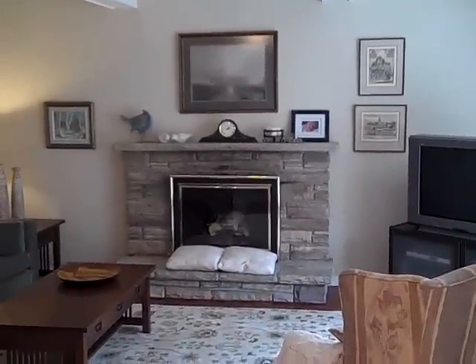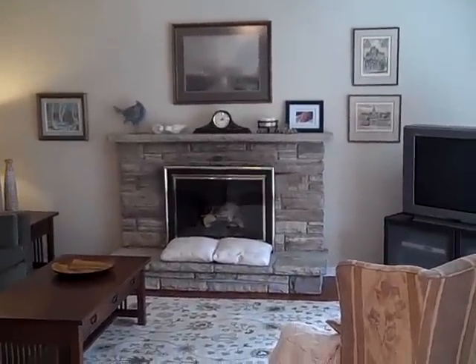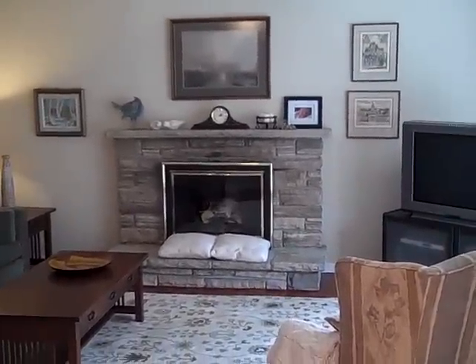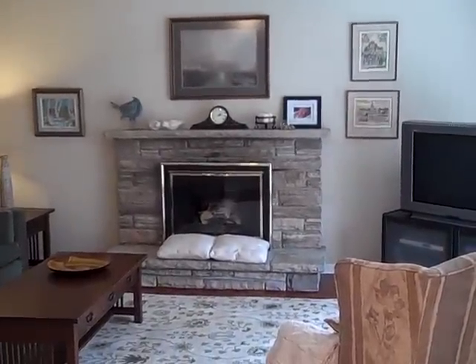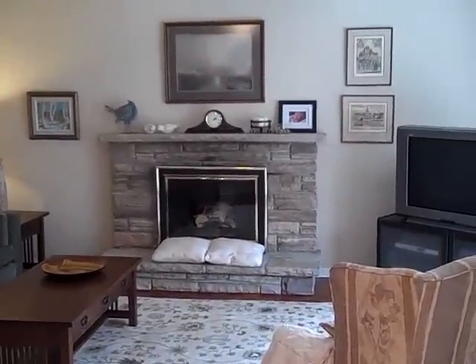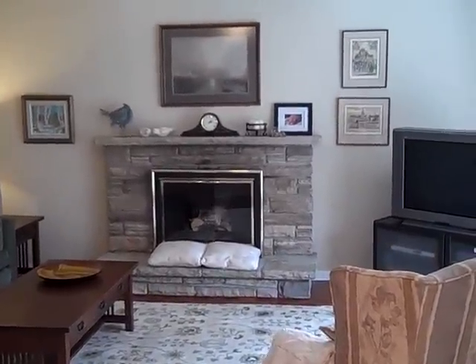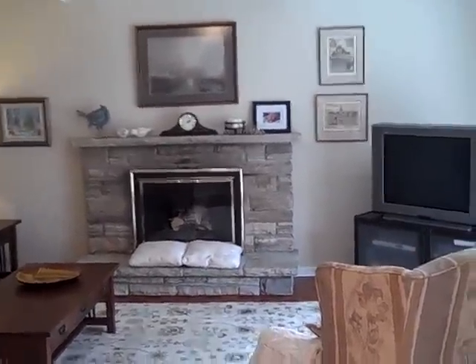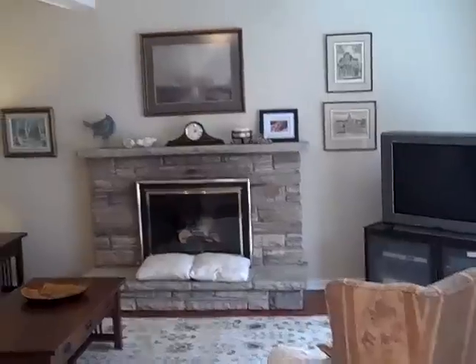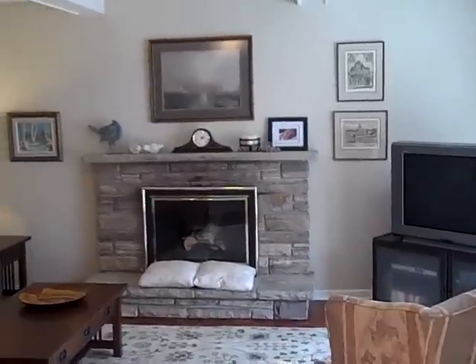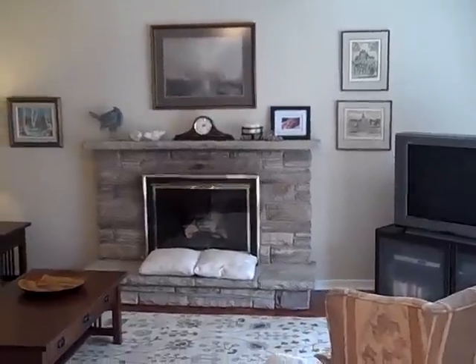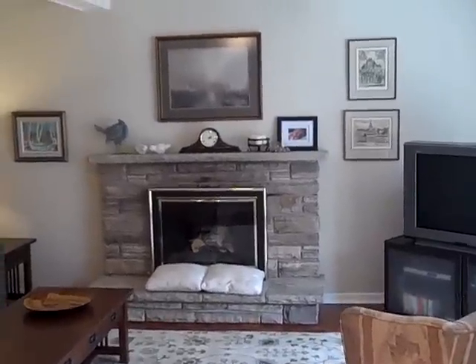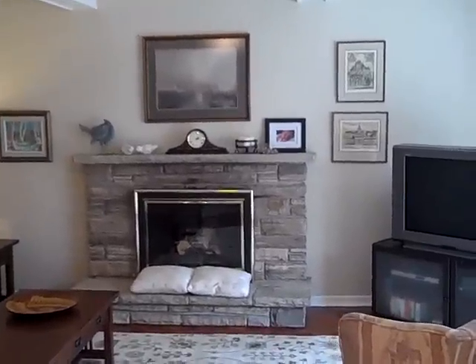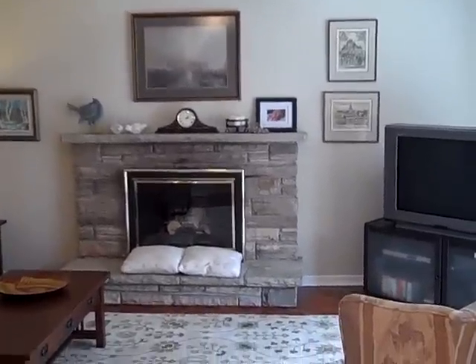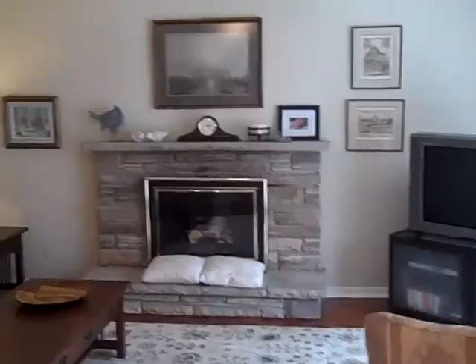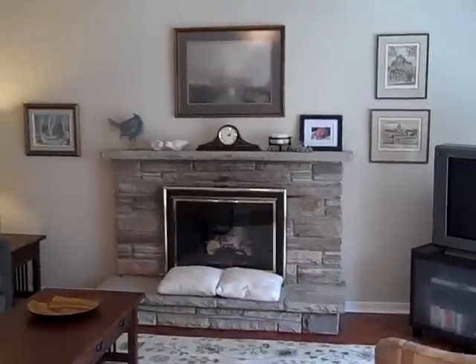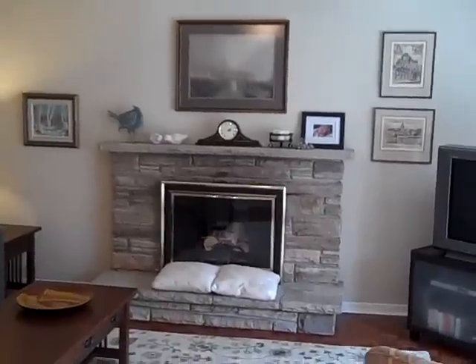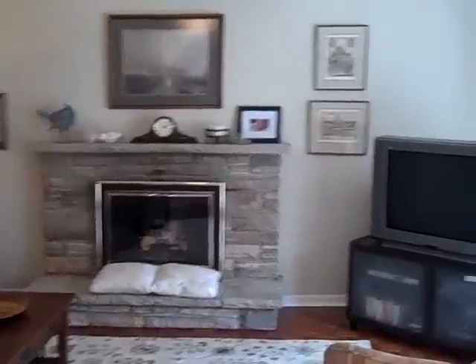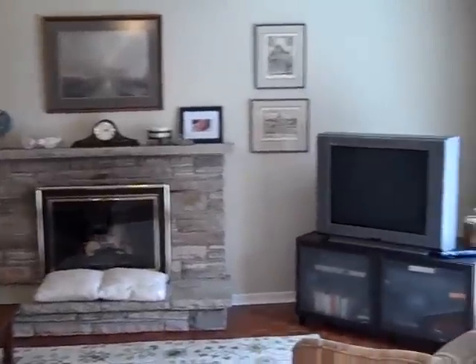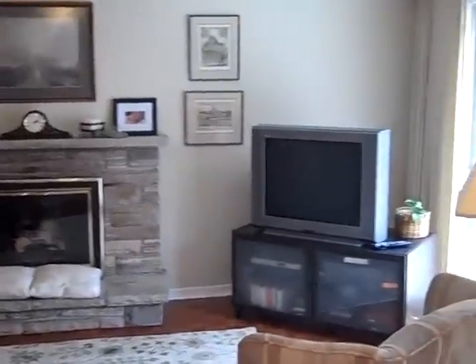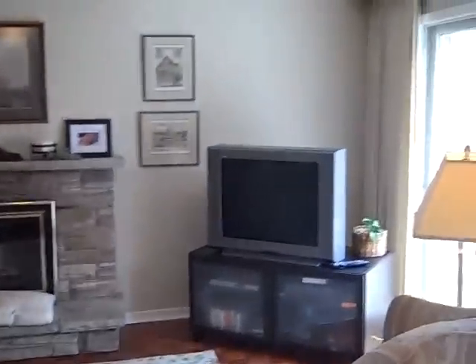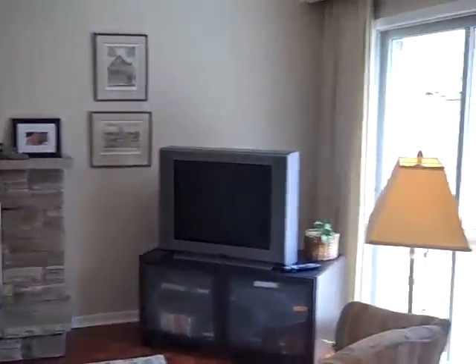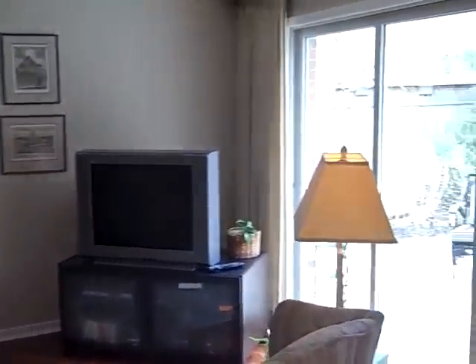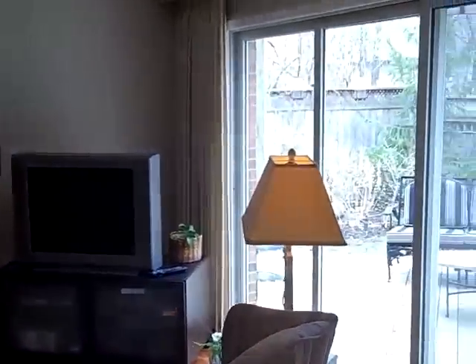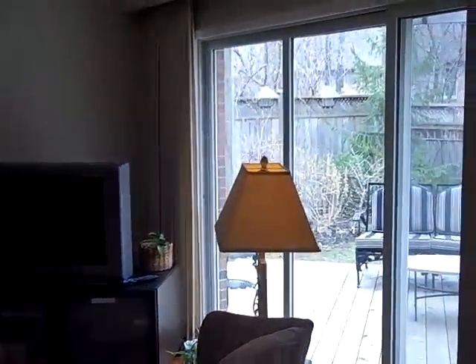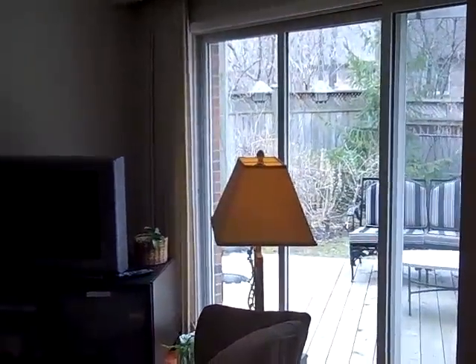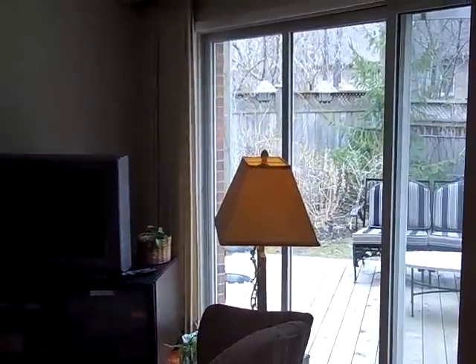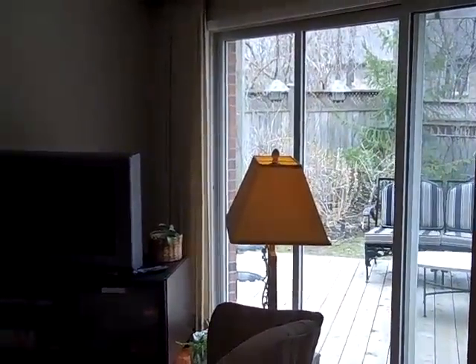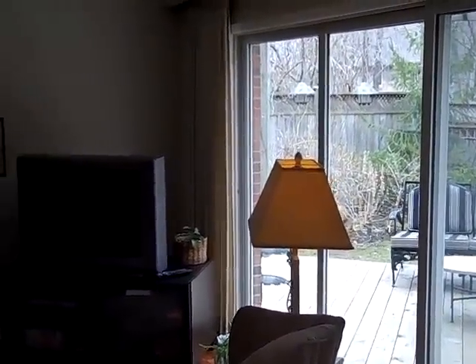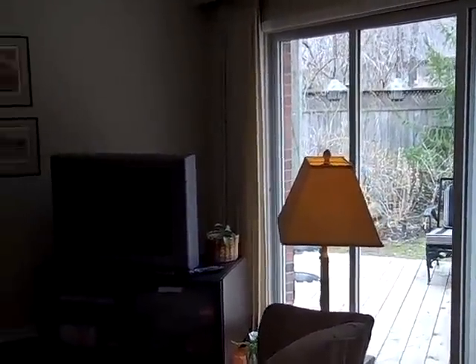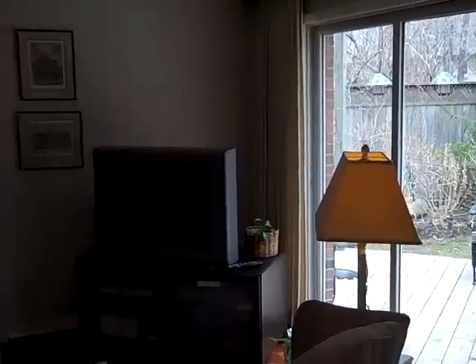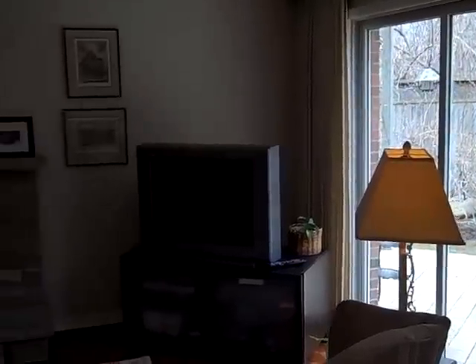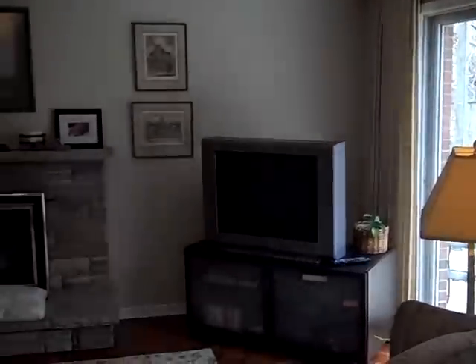And of course, off the kitchen, there's this charming family room with beam ceilings, stained parquet floor, and large triple-paned sliding glass door walkout to the deck.